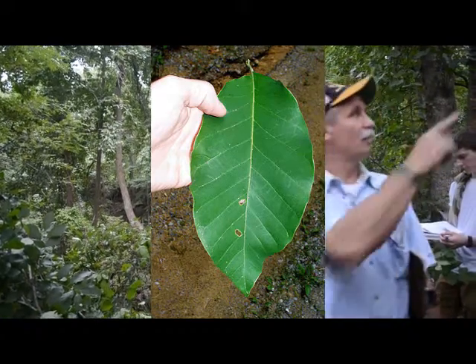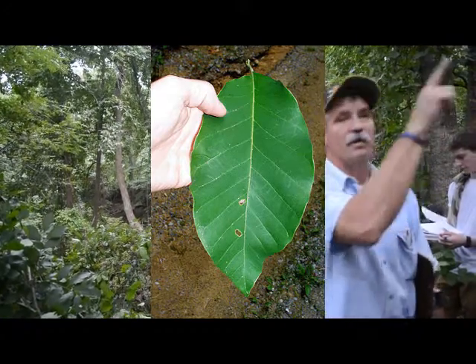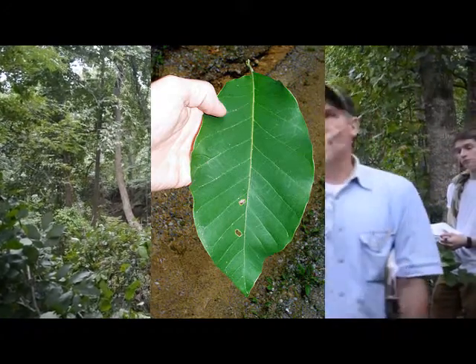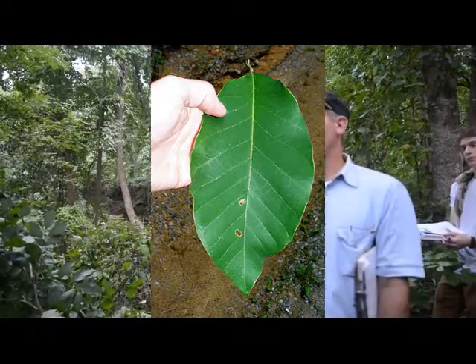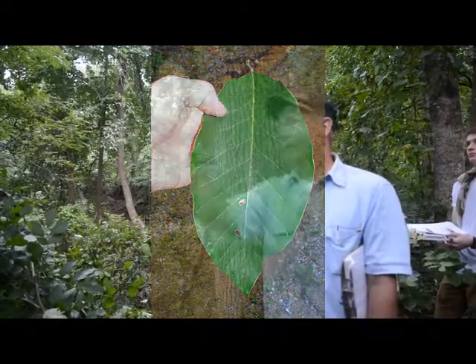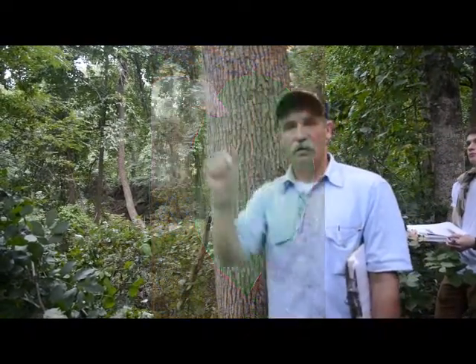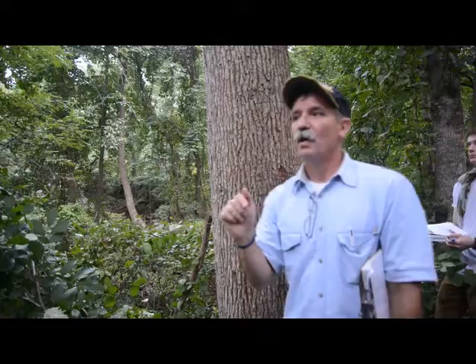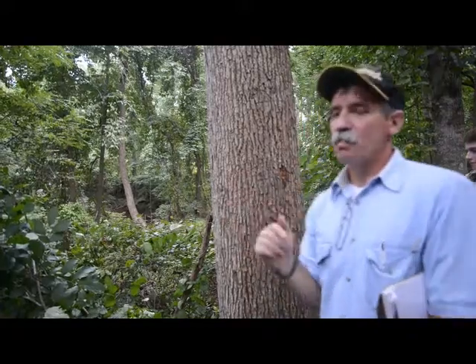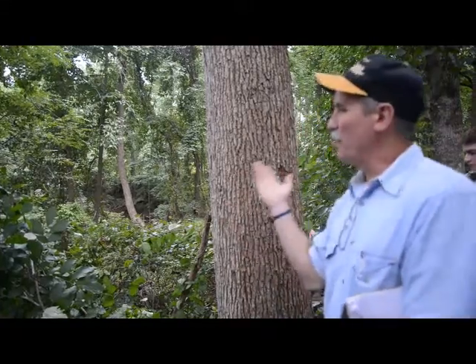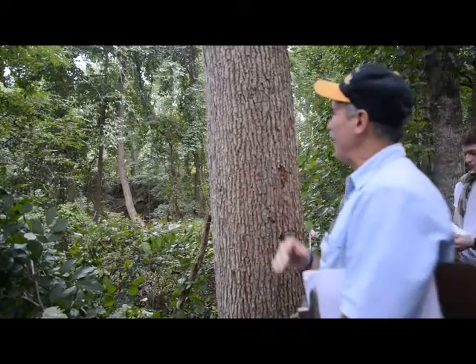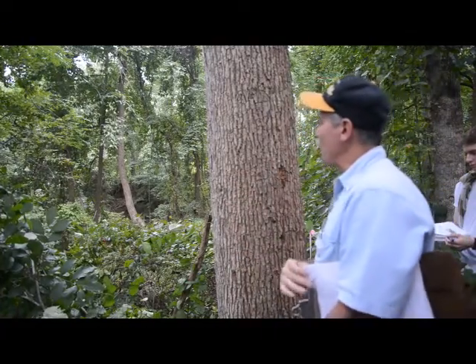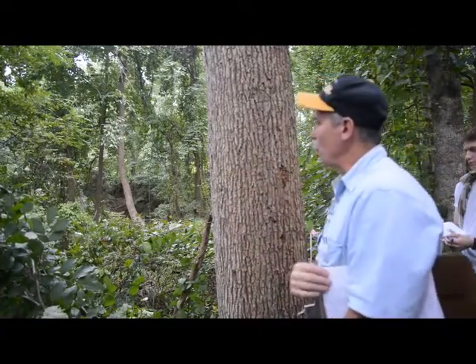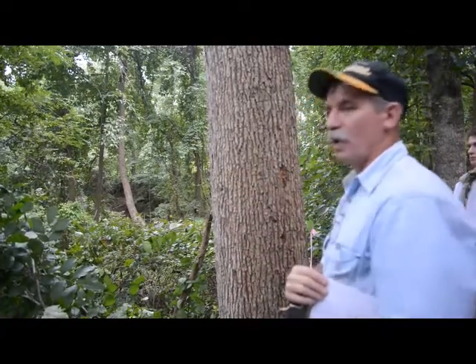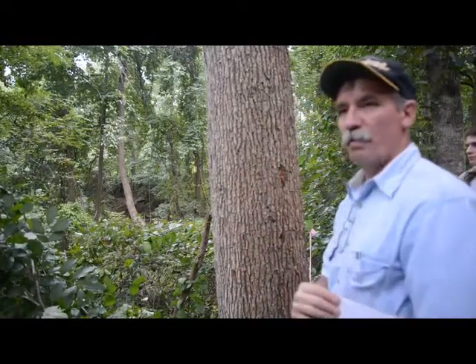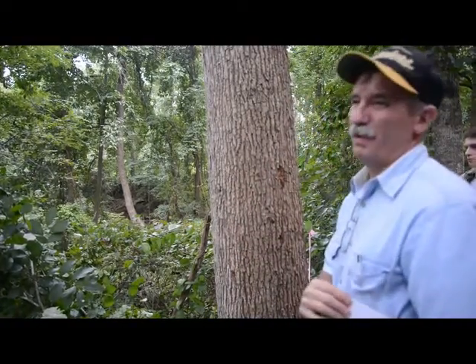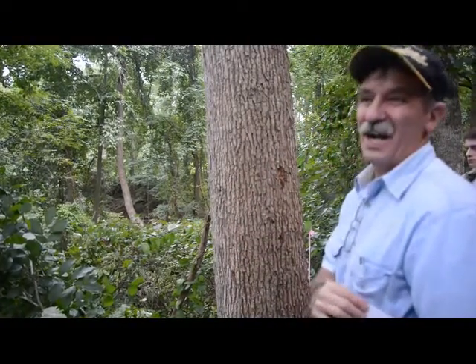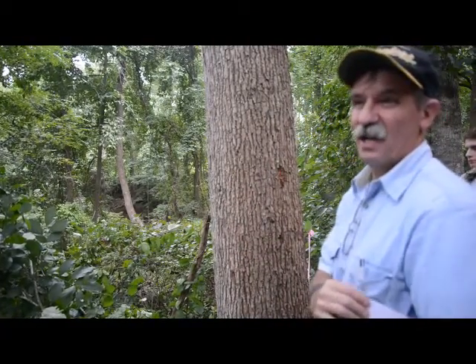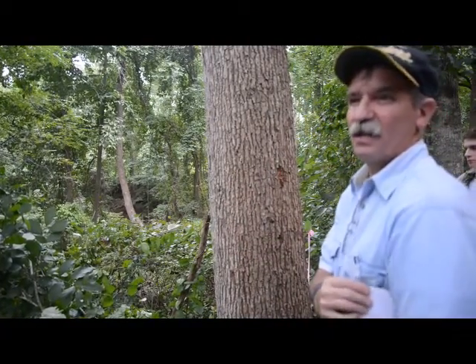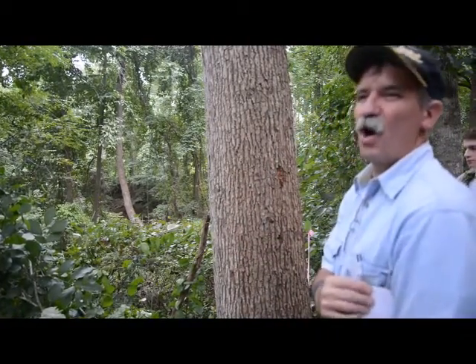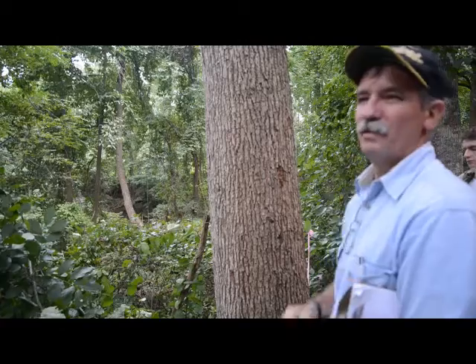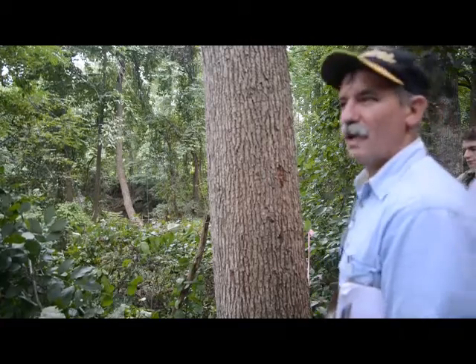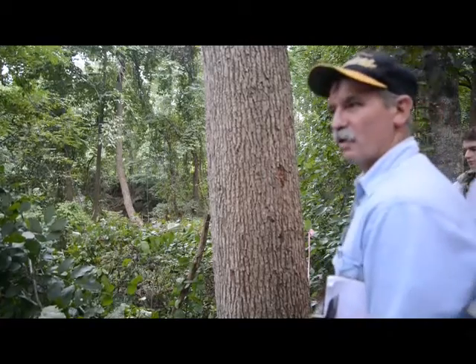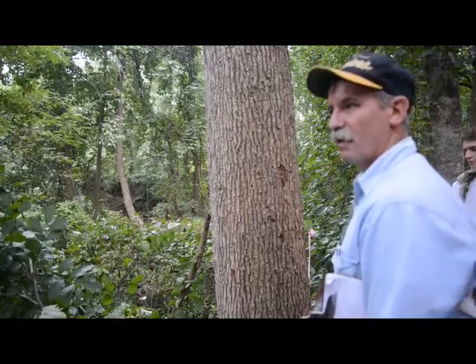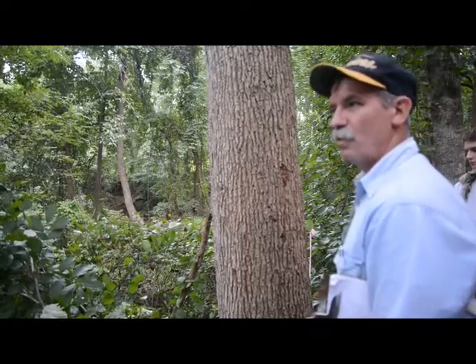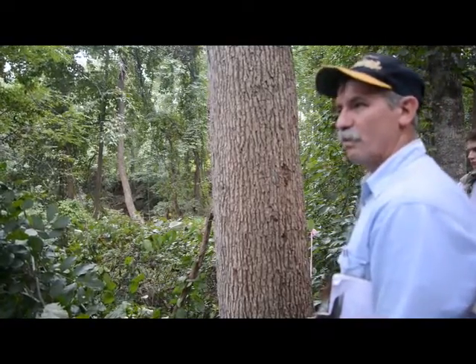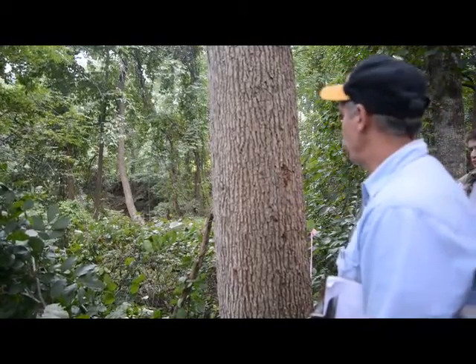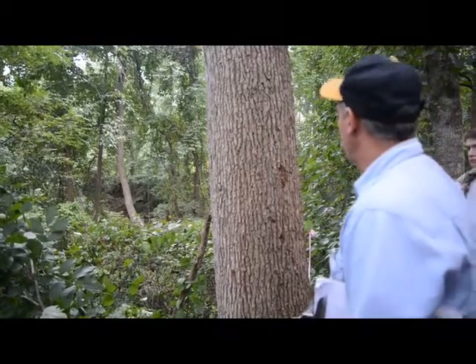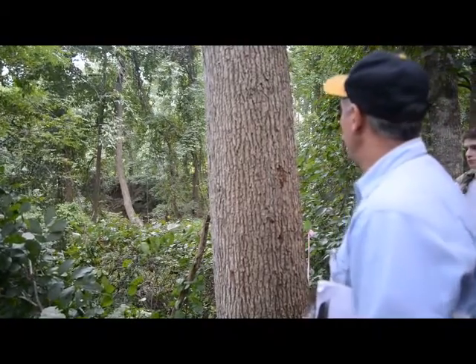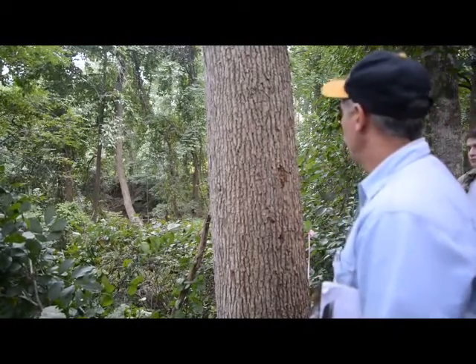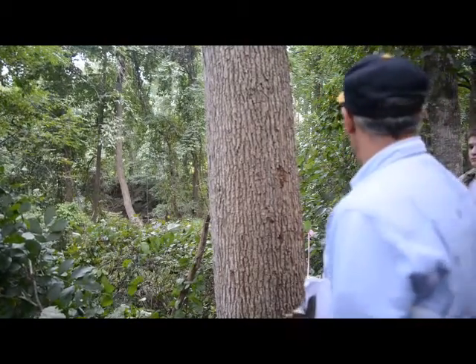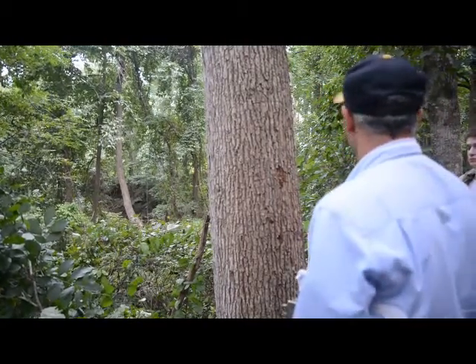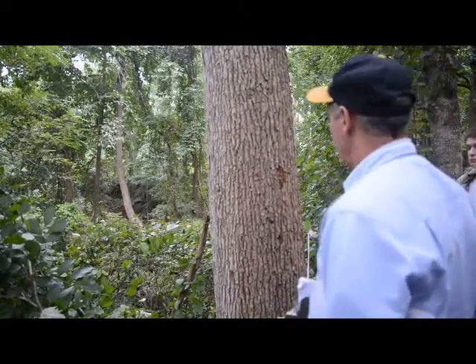Which one is it? You go looking, and there it is. Probably like eight out of ten will be yellow poplars, maybe even nine out of ten. It's not as common as a tulip poplar or a yellow poplar, but they're usually around in the same area.